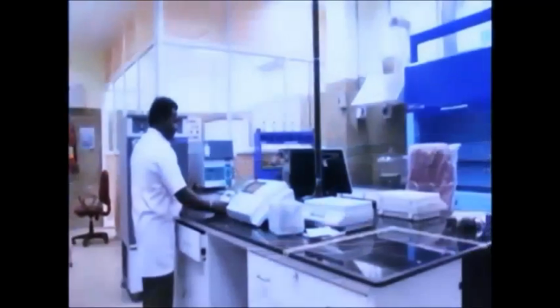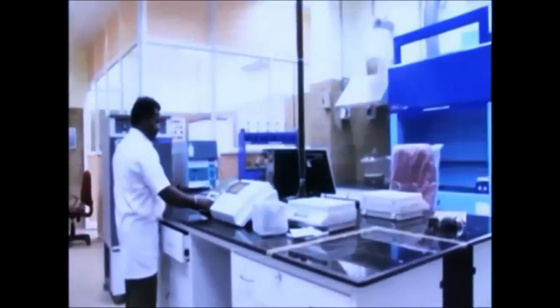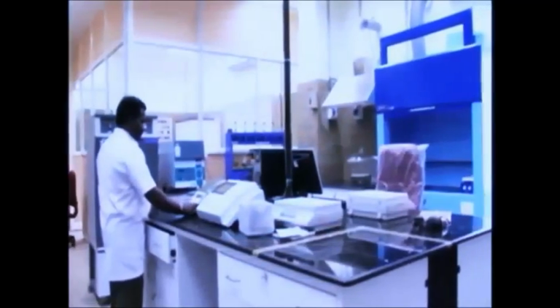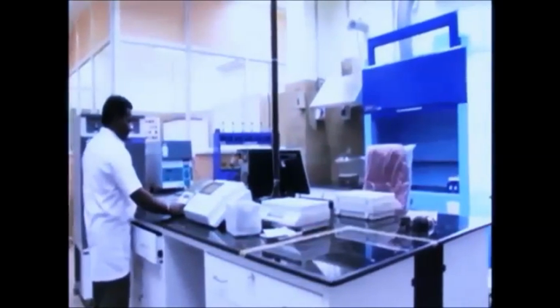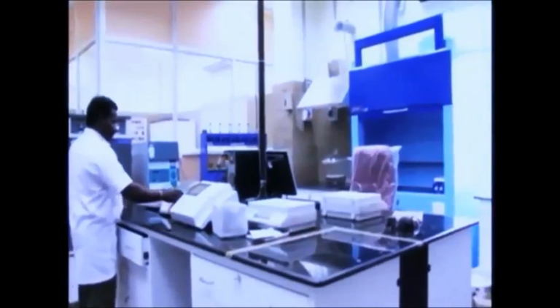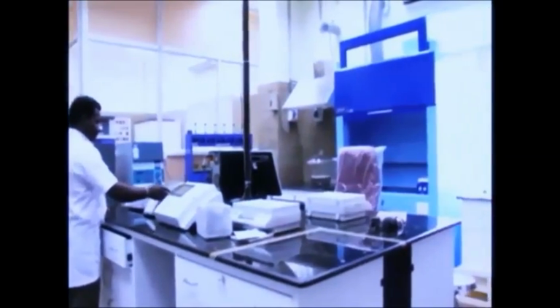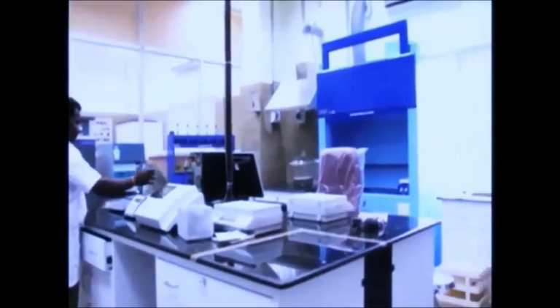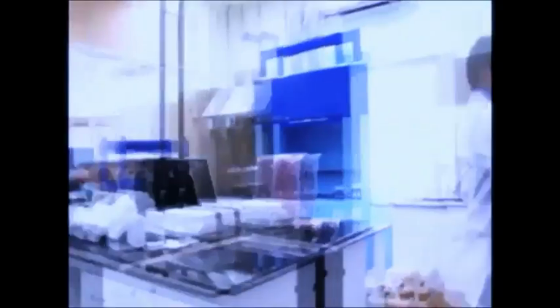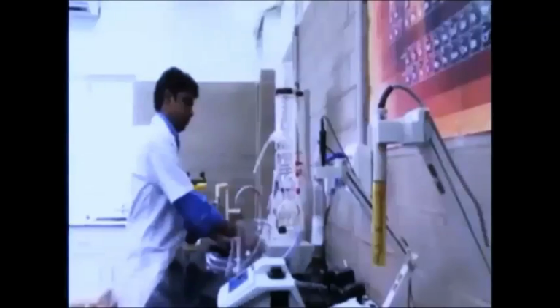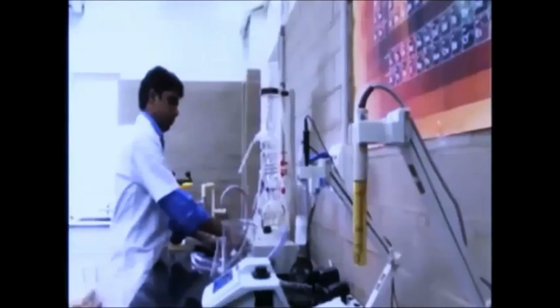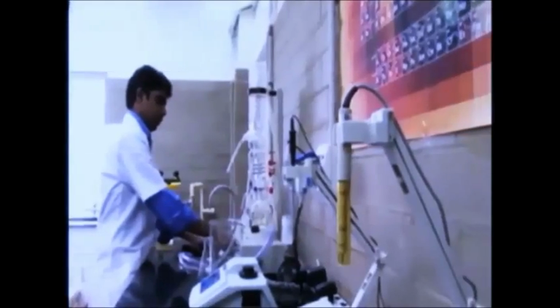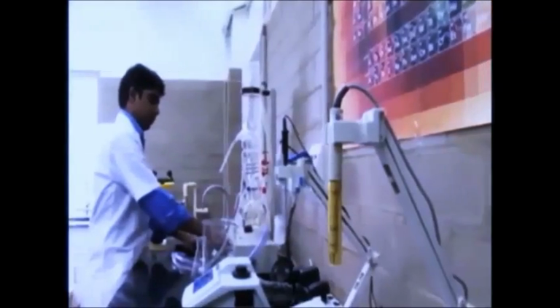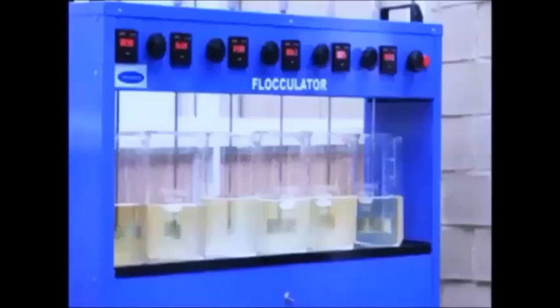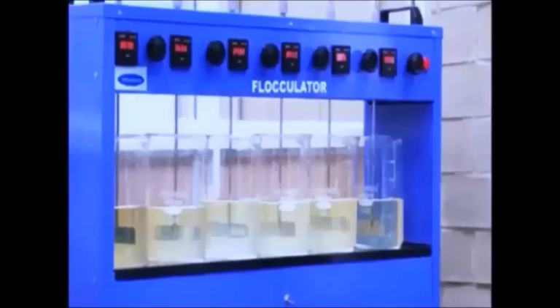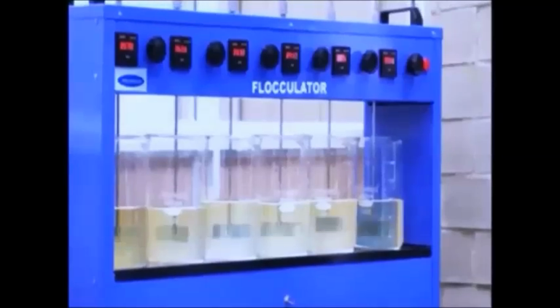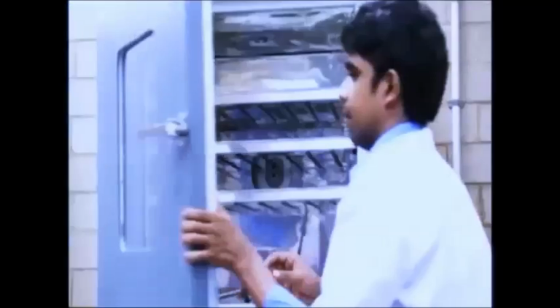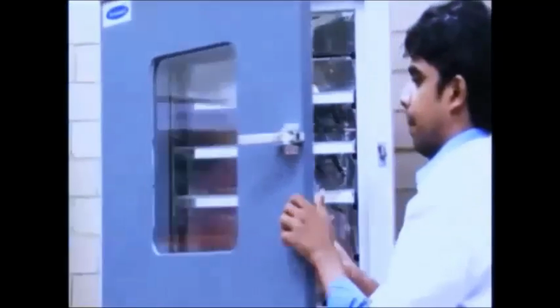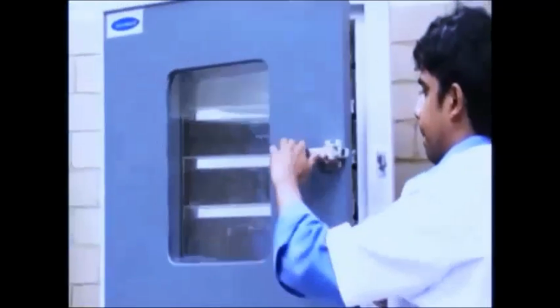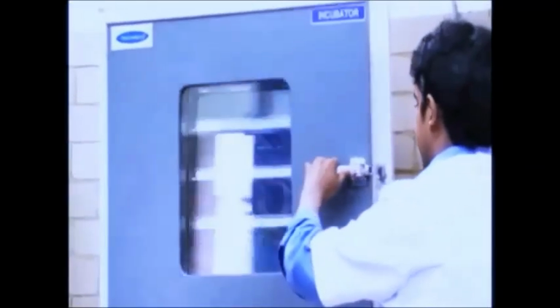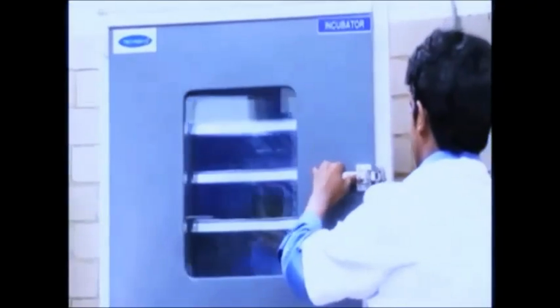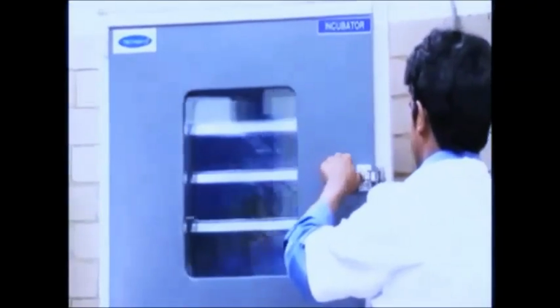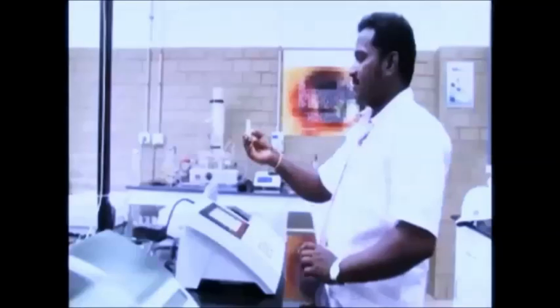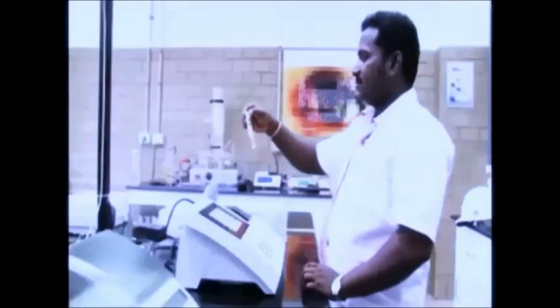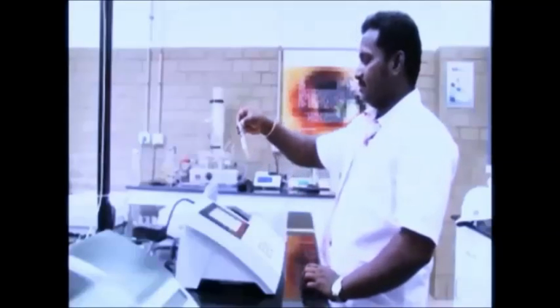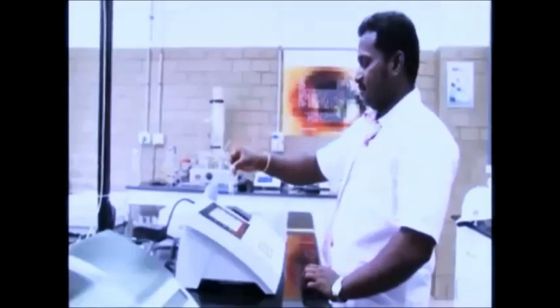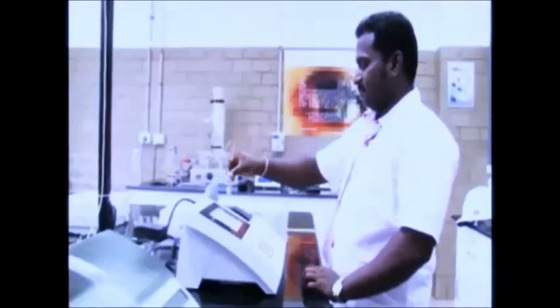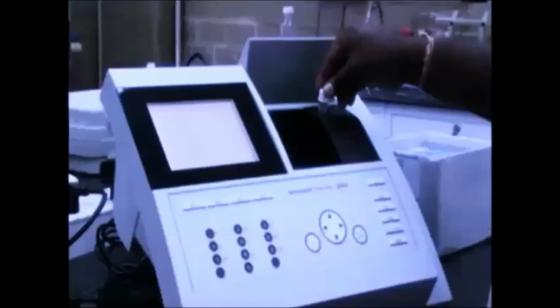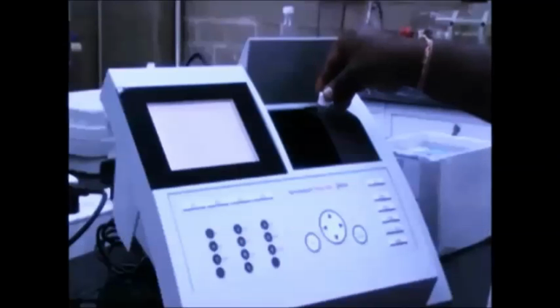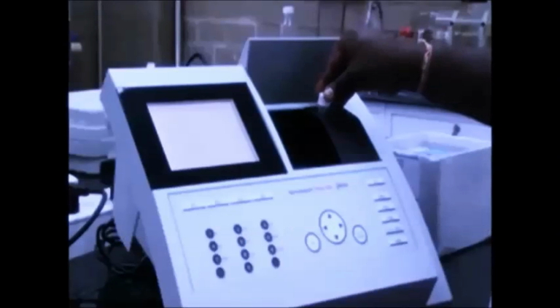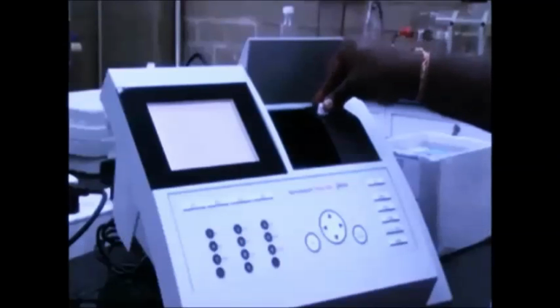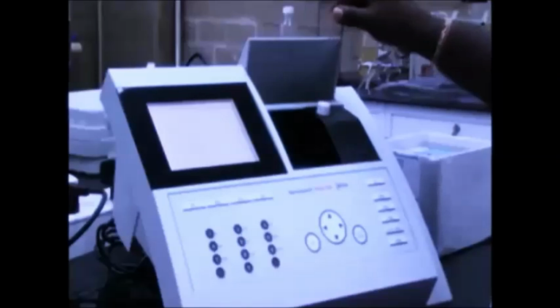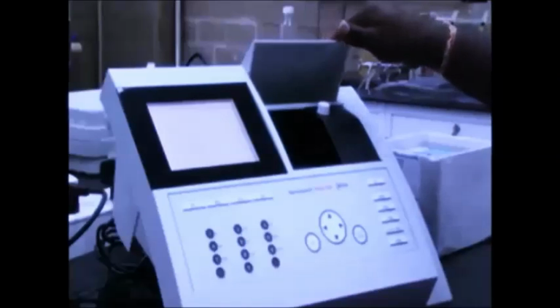A state-of-the-art chemical lab has been set up for testing the purity of water at various stages, right up to the final product, to ensure specifications of portability and a pH of 7.5.